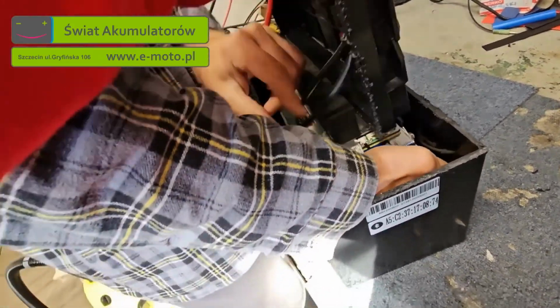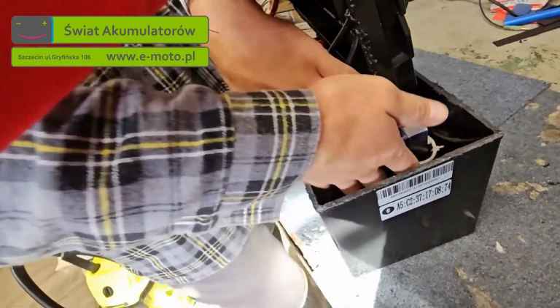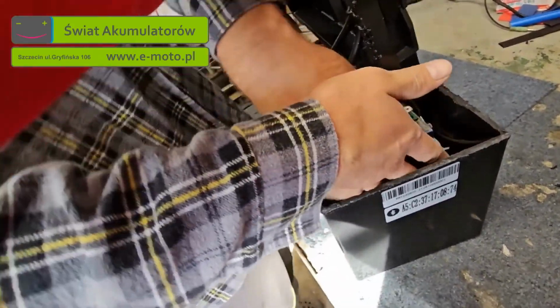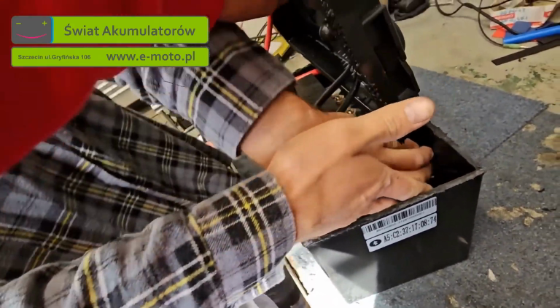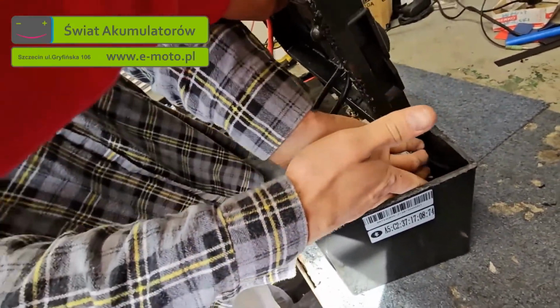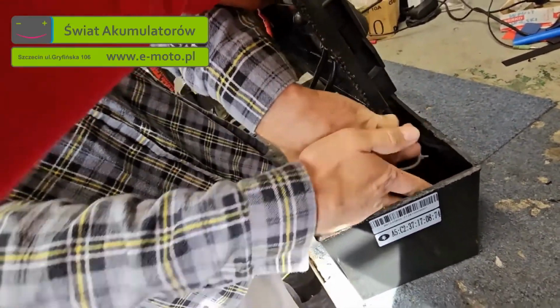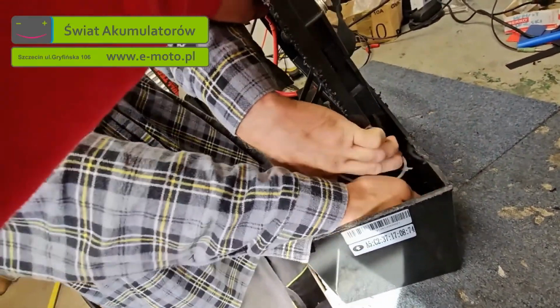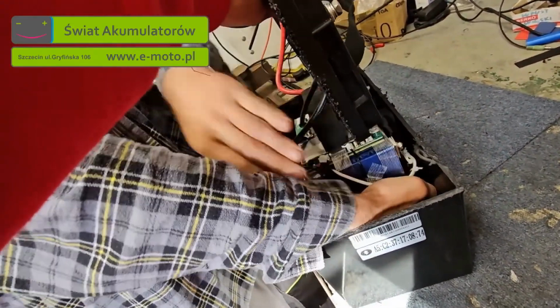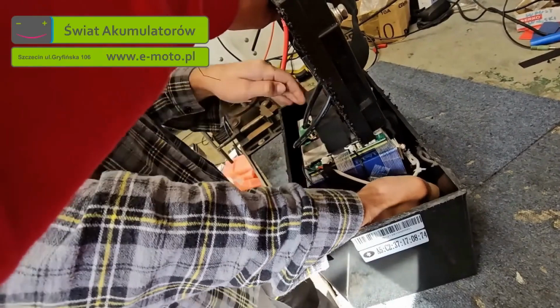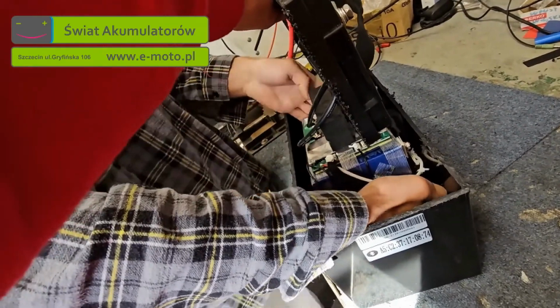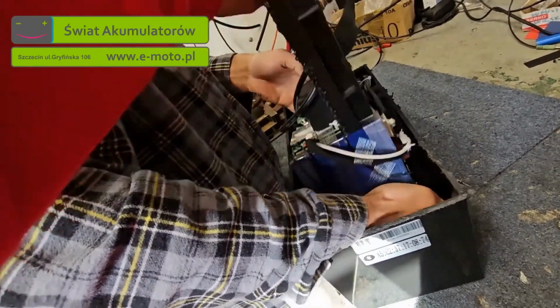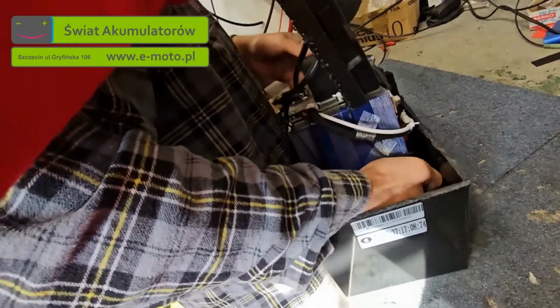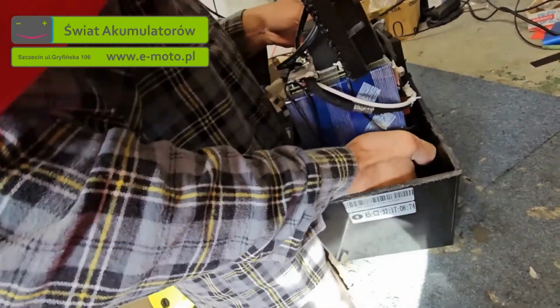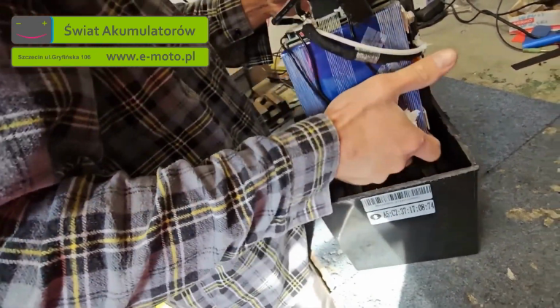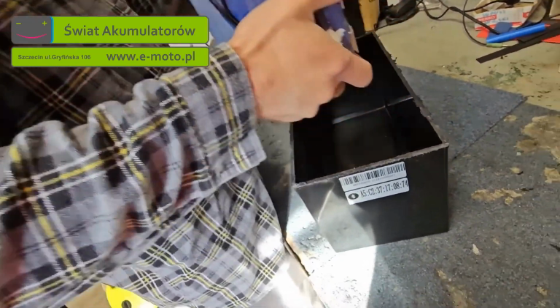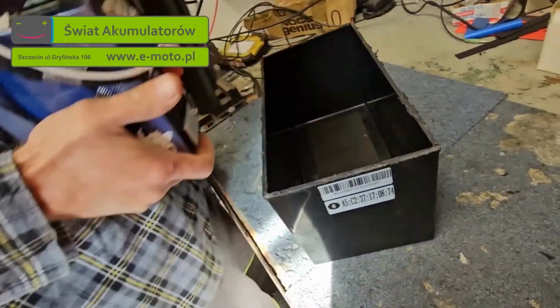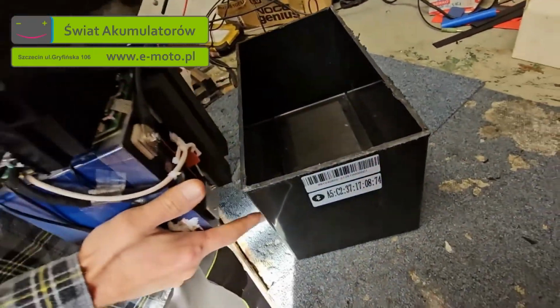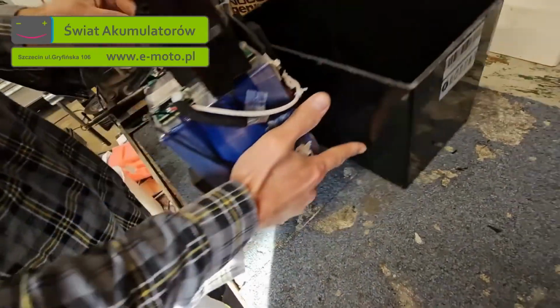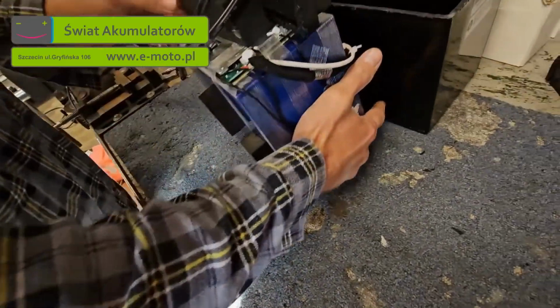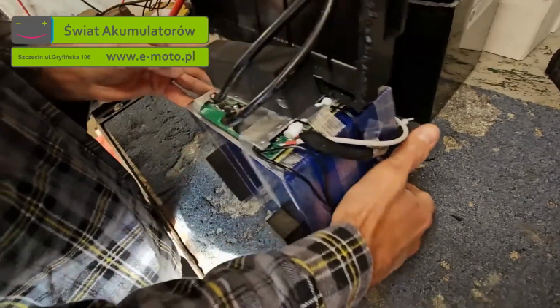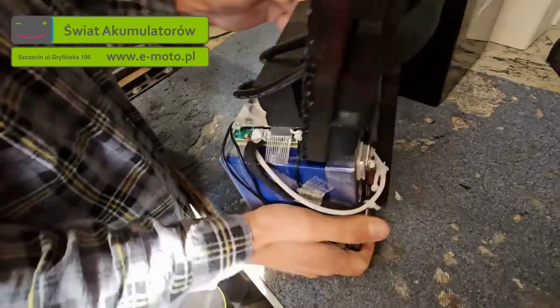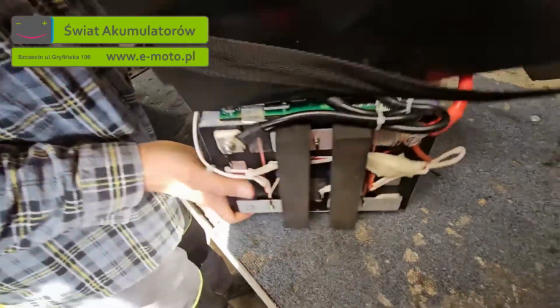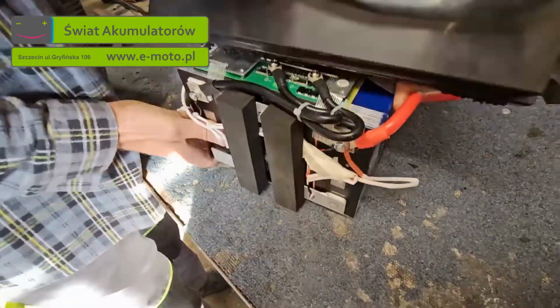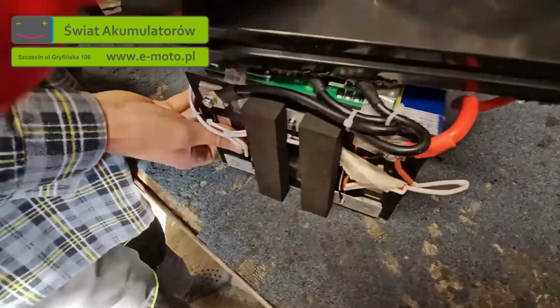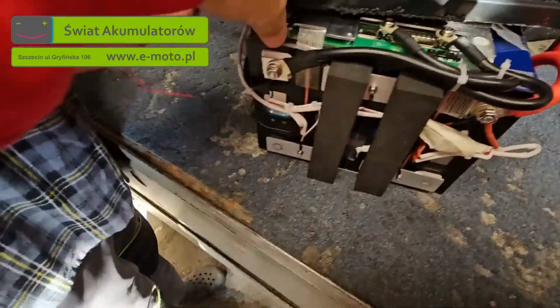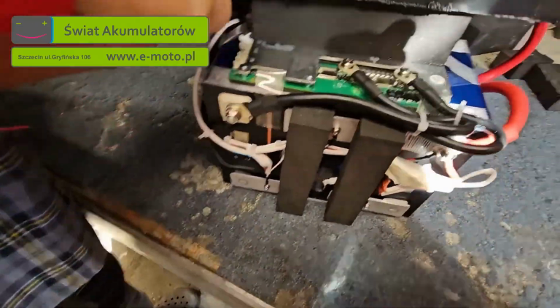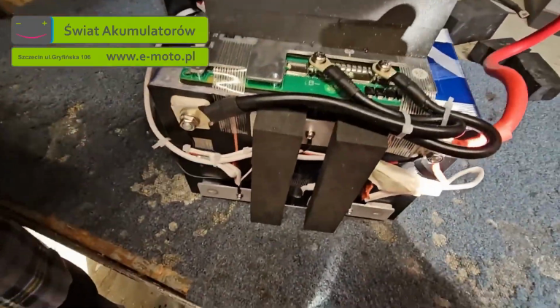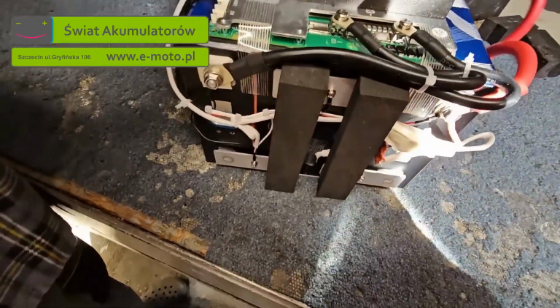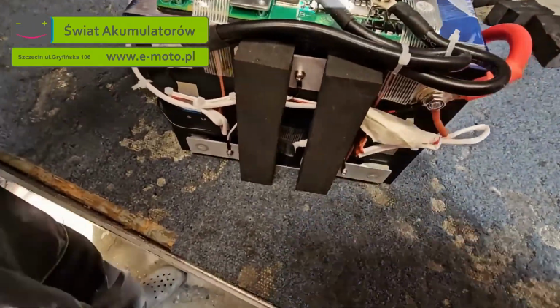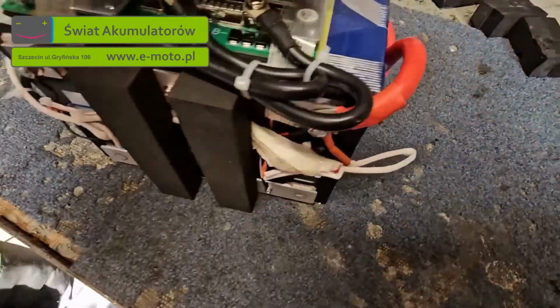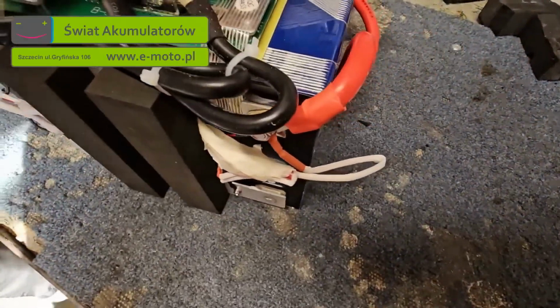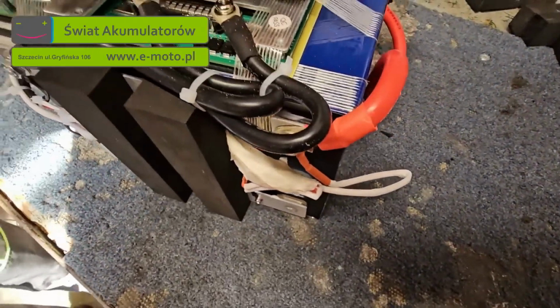This is already heavy. It must be the glue on these tapes. Let's move this. All right. Now take a look — at the top, we have the BMS.